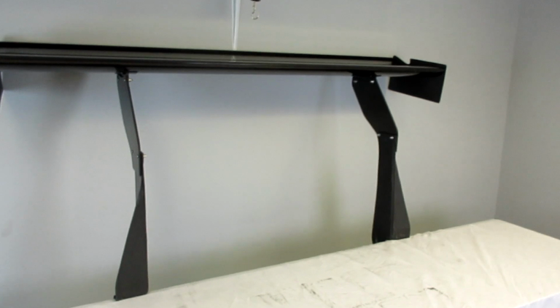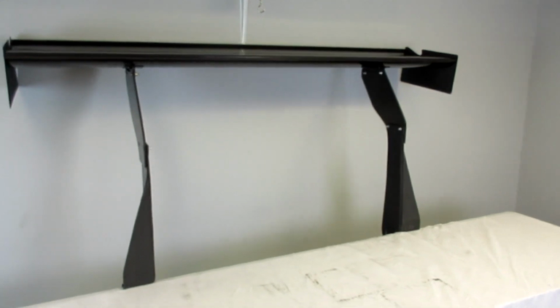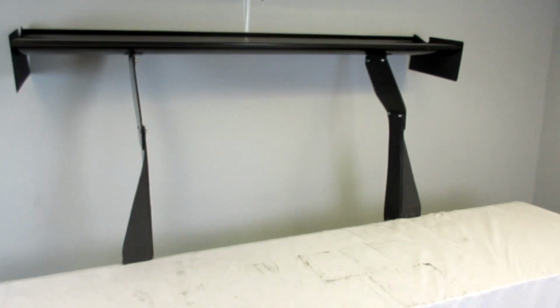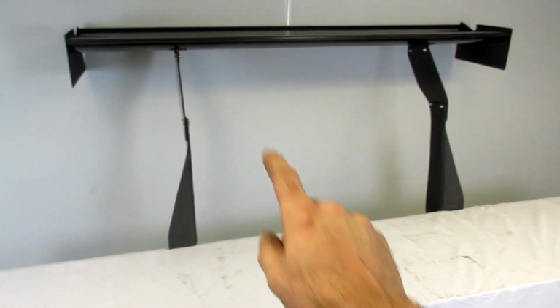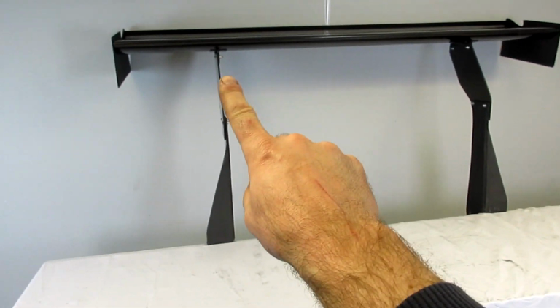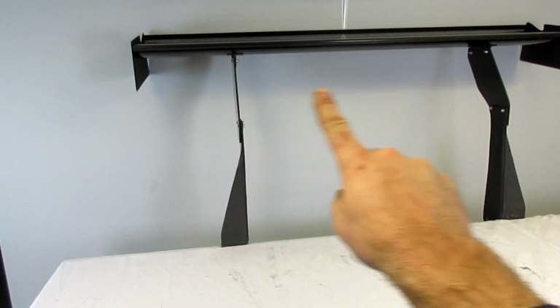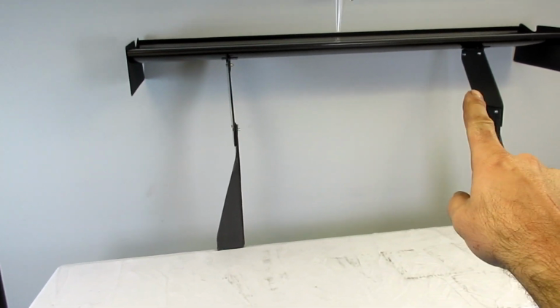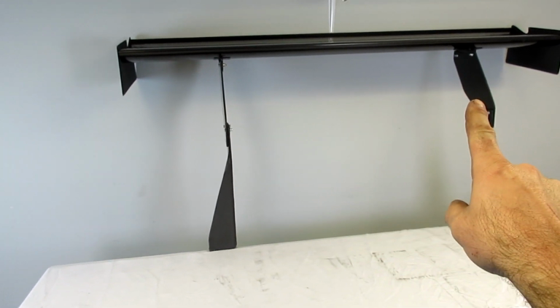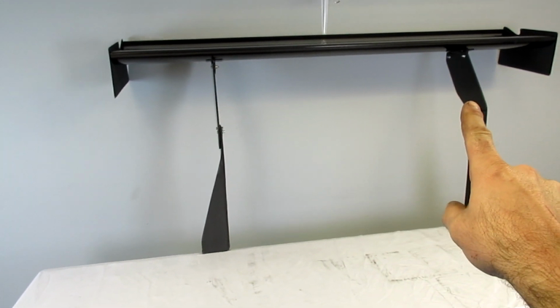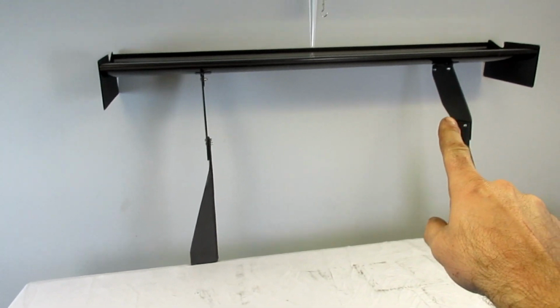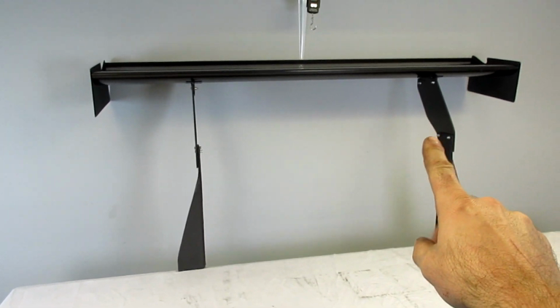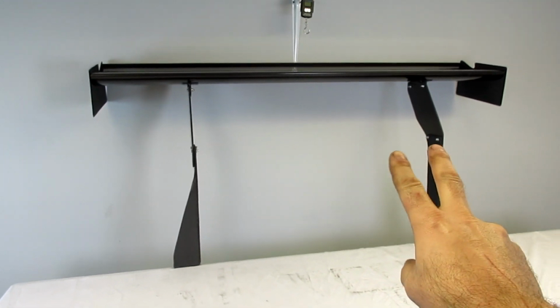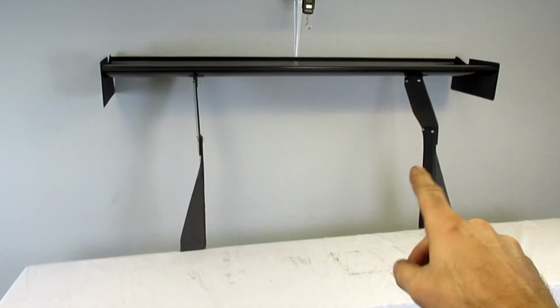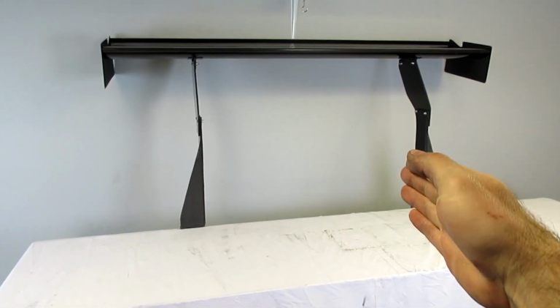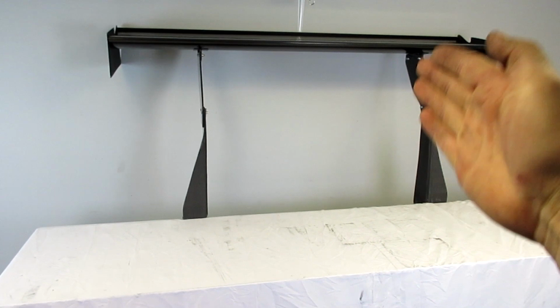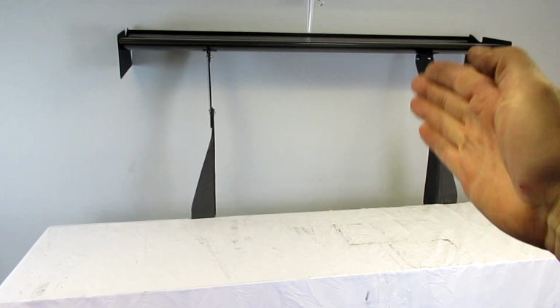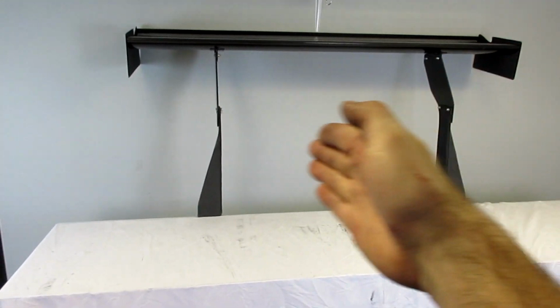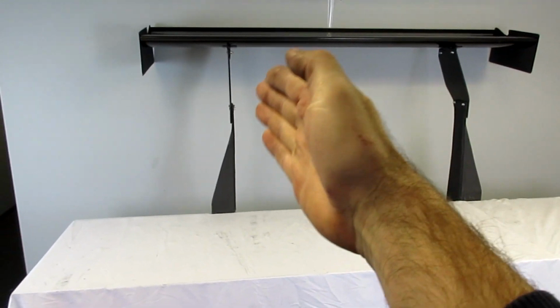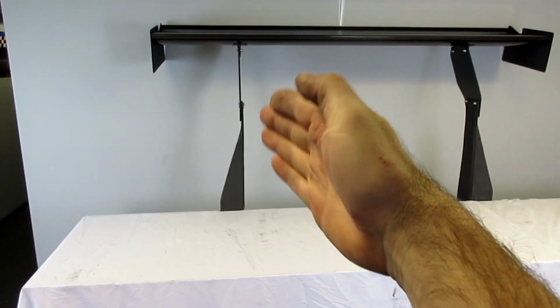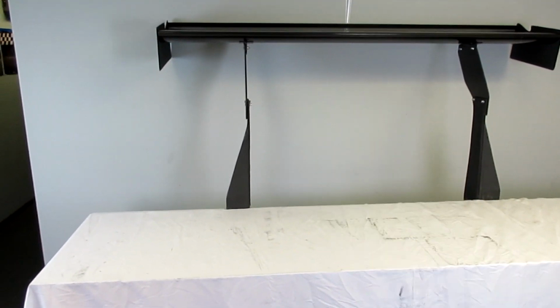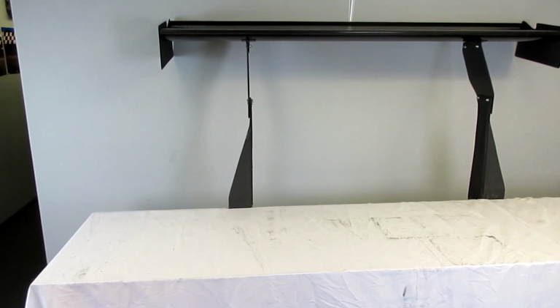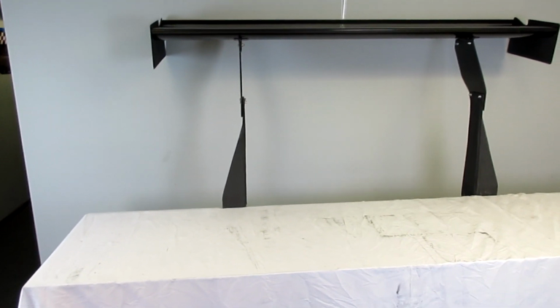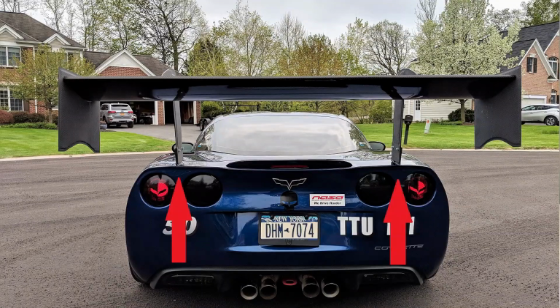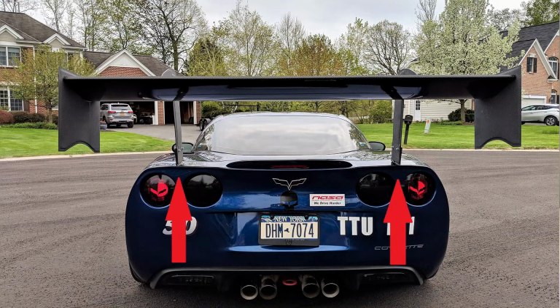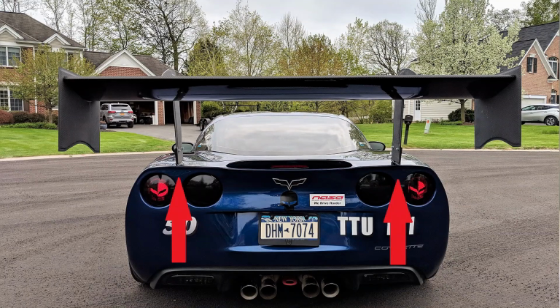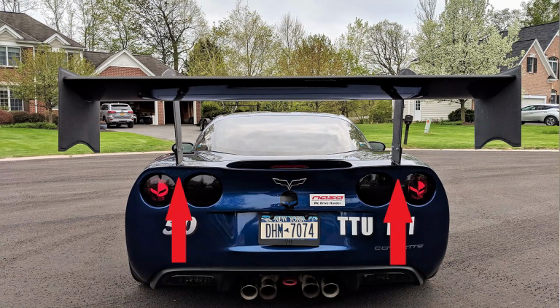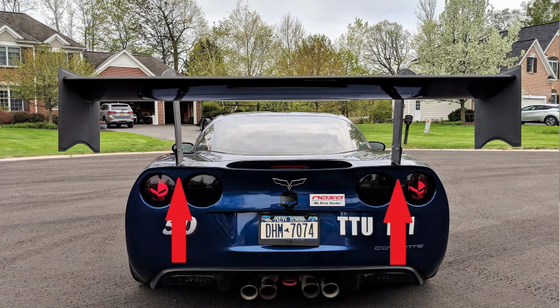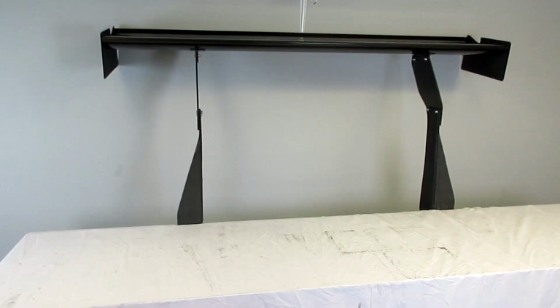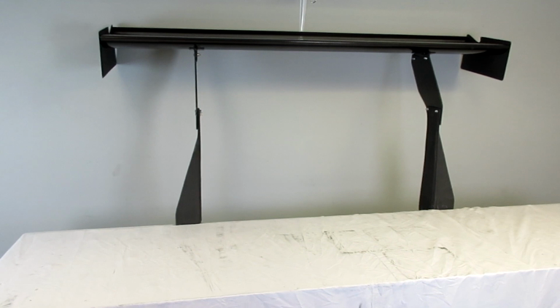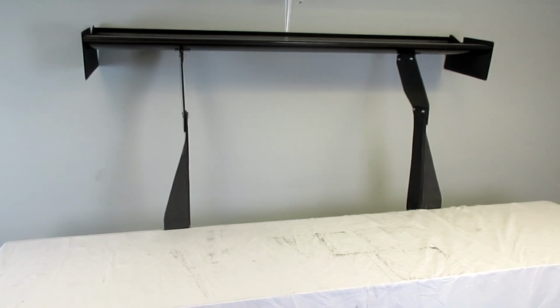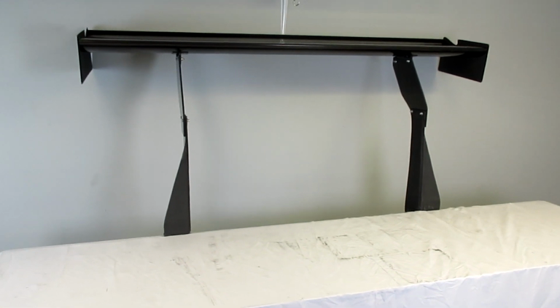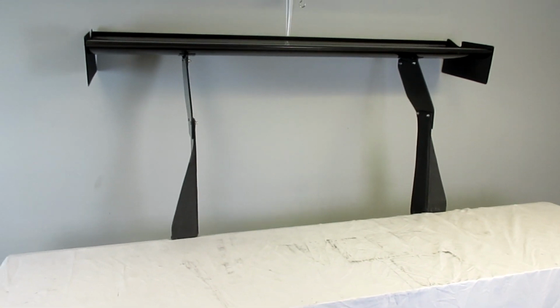The only difference is the upright spacing is slightly different between the two, so that way the uprights fit right between the taillights so you don't have to modify or remove any of those.